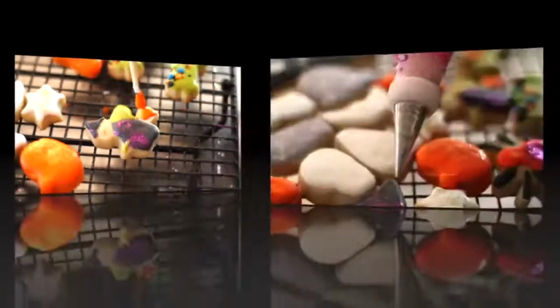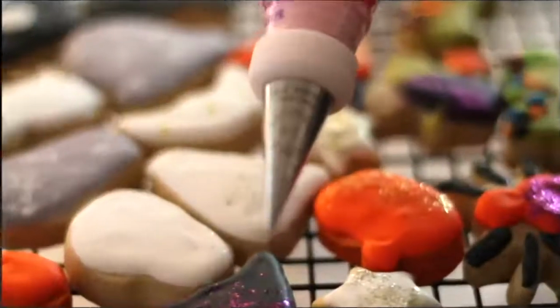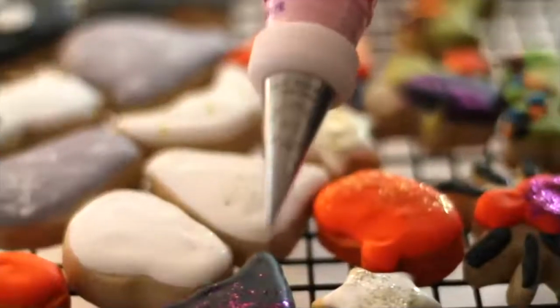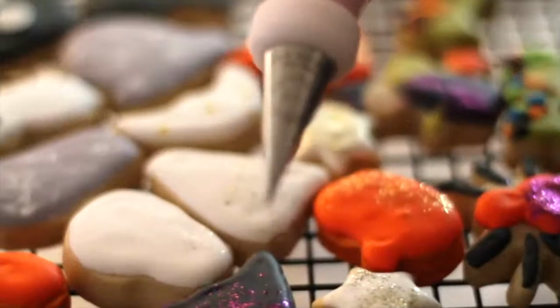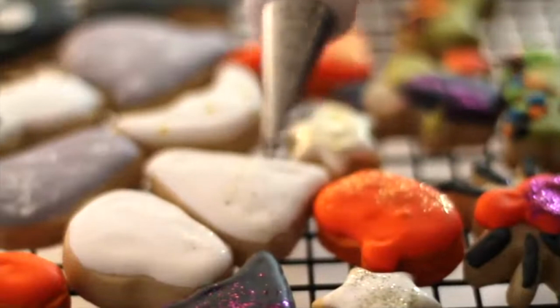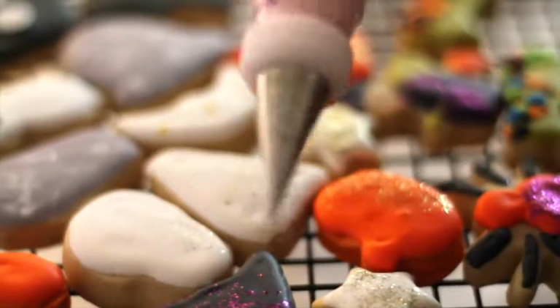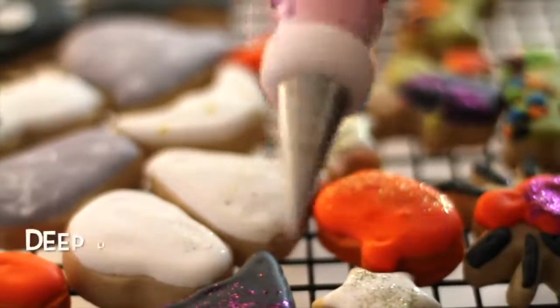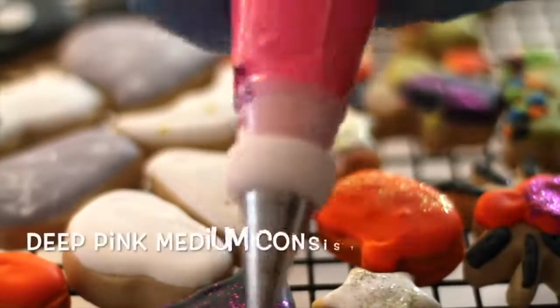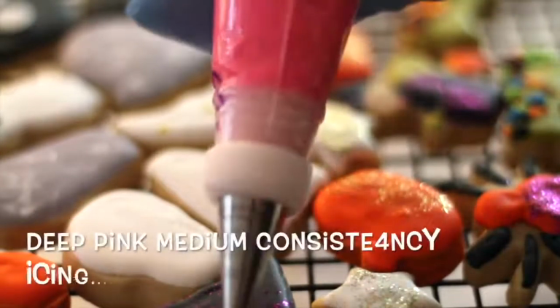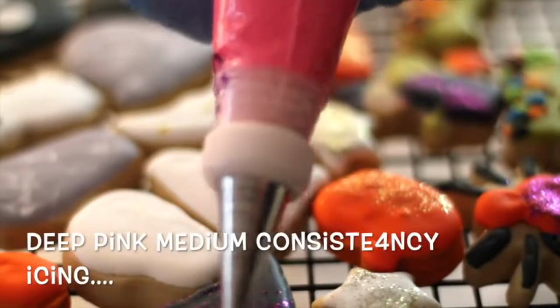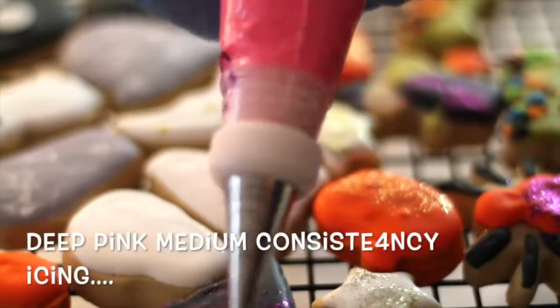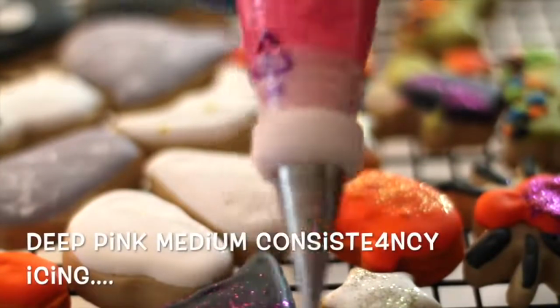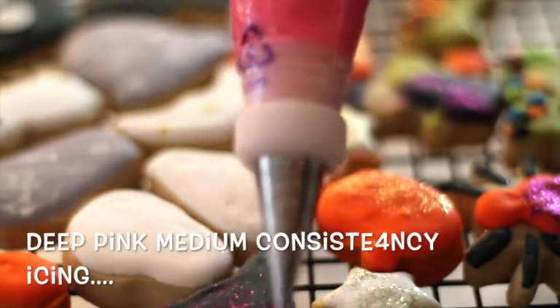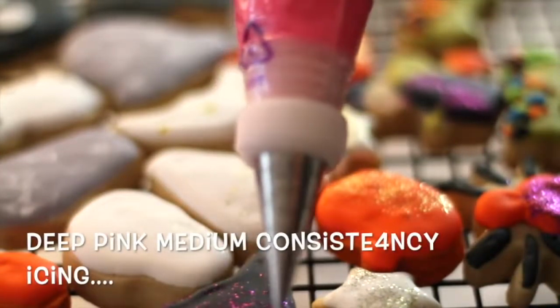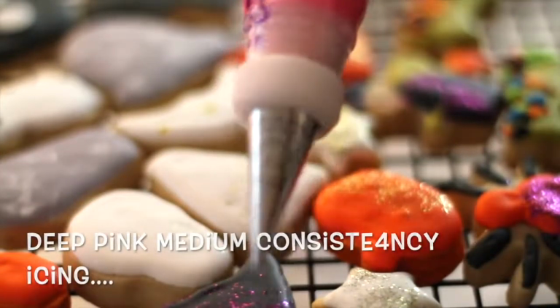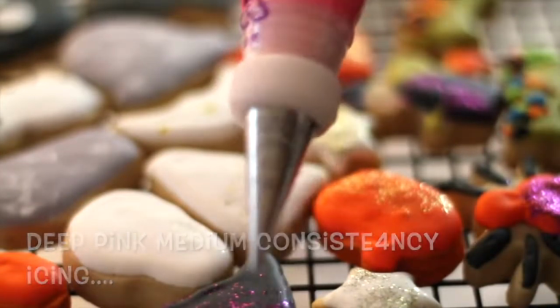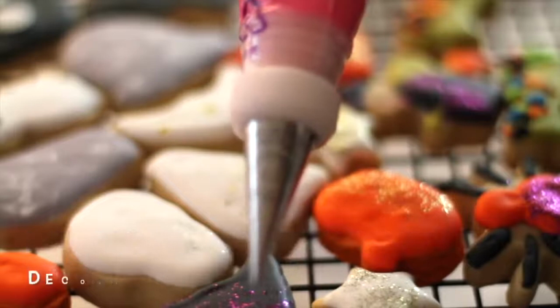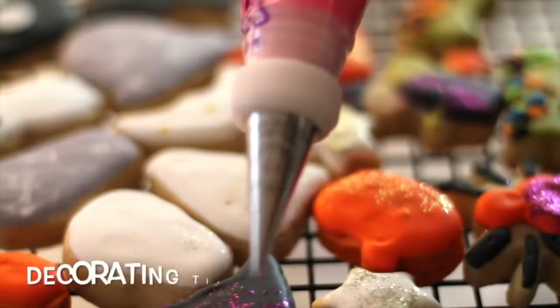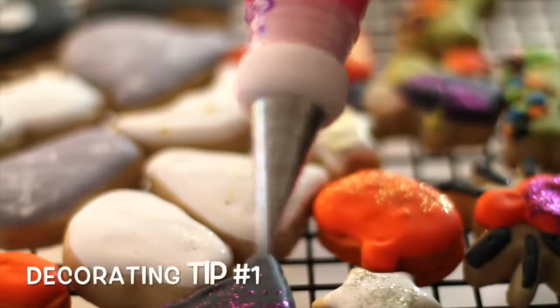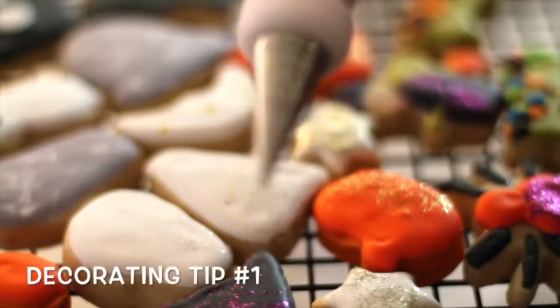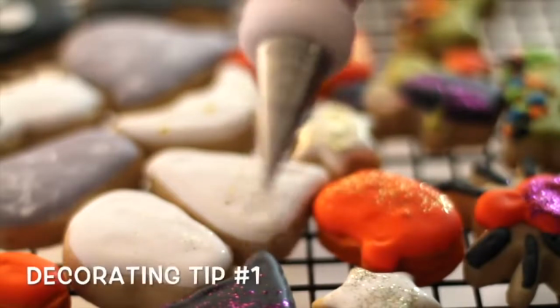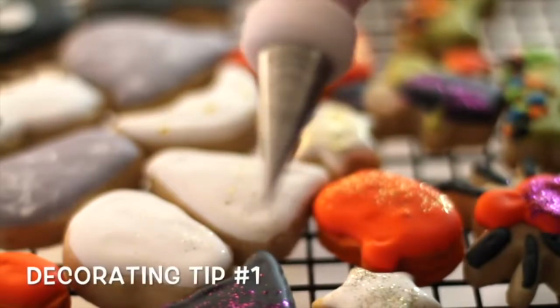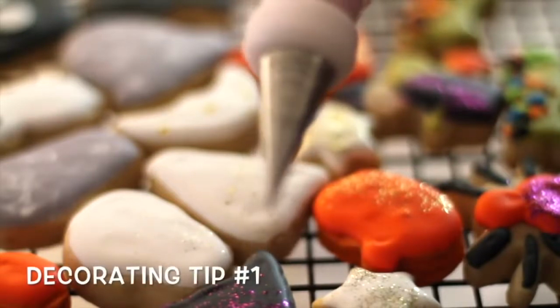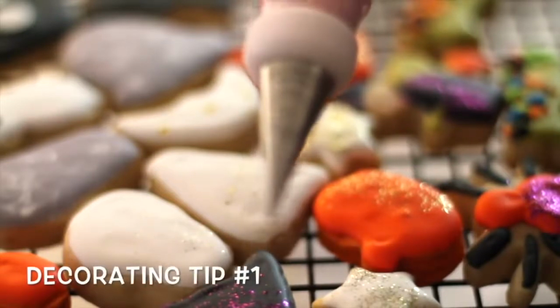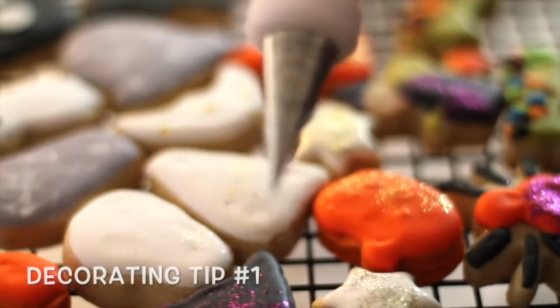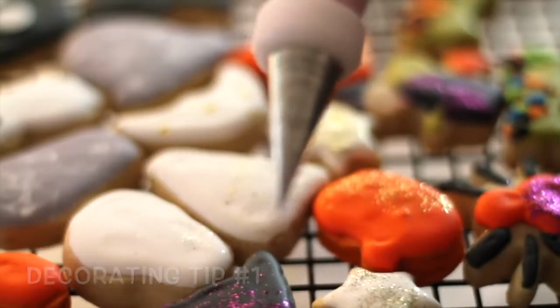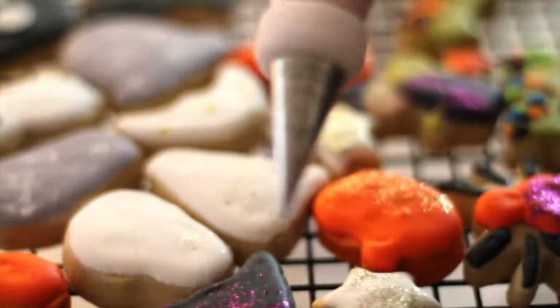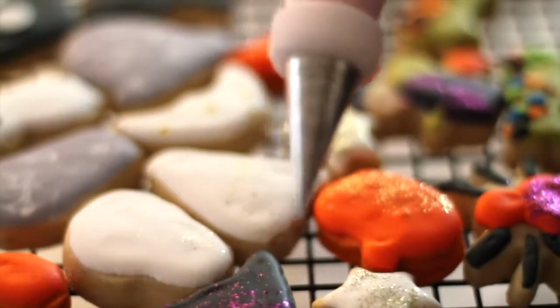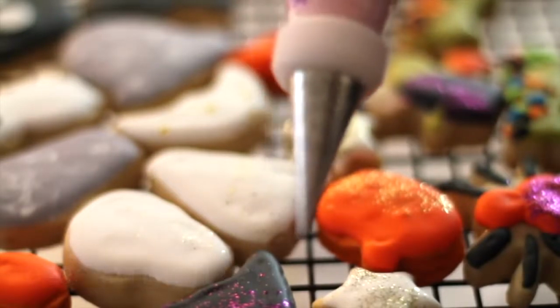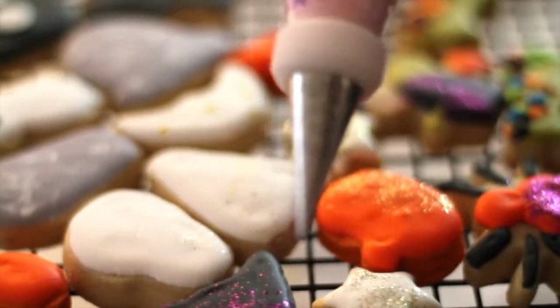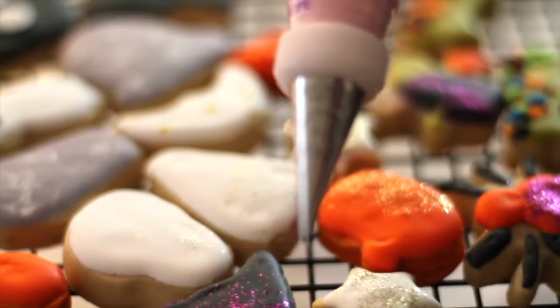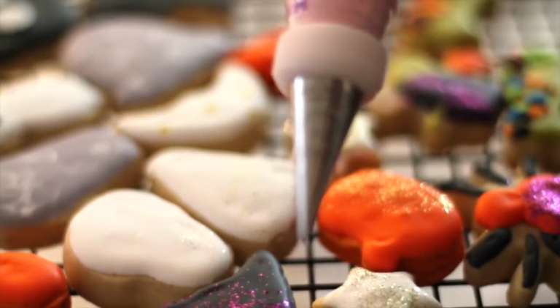Now I am ready to add the final touches and I'm going to use this beautiful deep pink icing. I'm using a decorating tip number one because I'm going to make very fine details on the cookies.